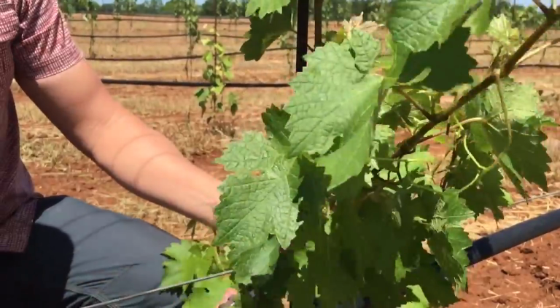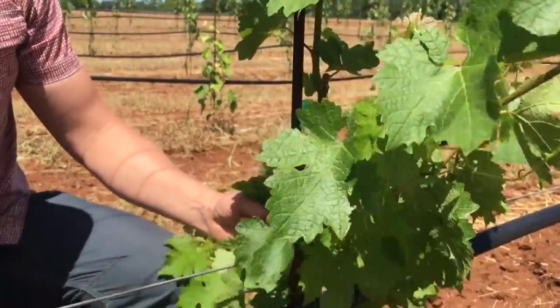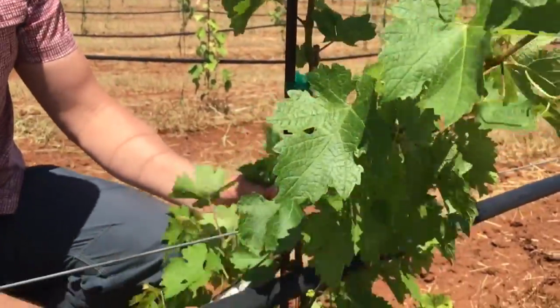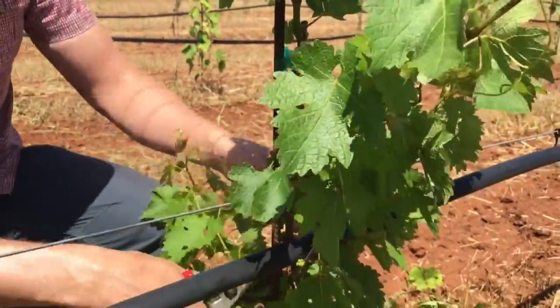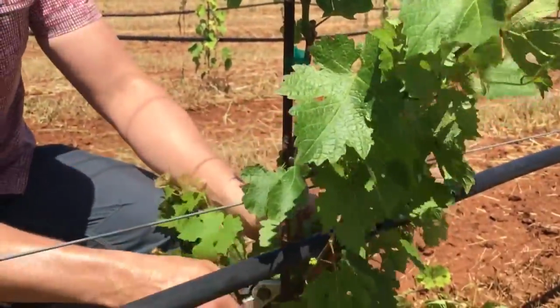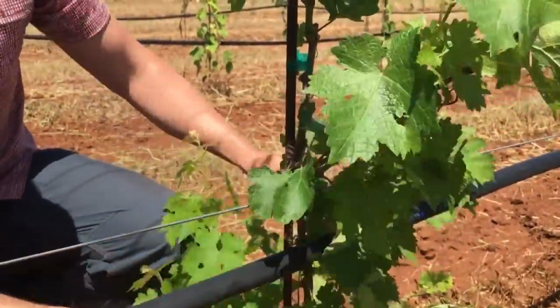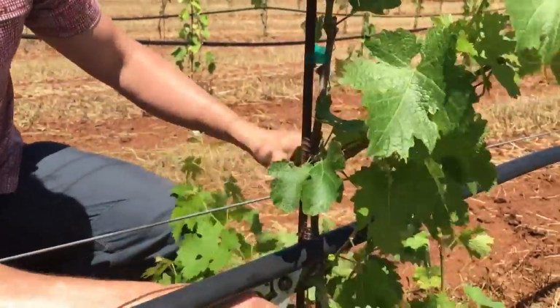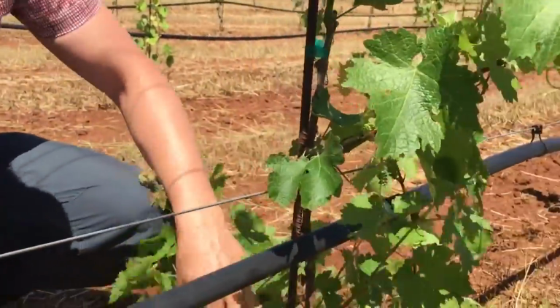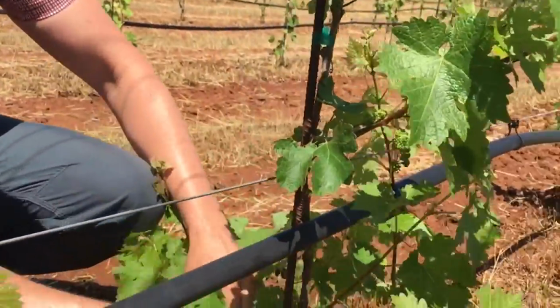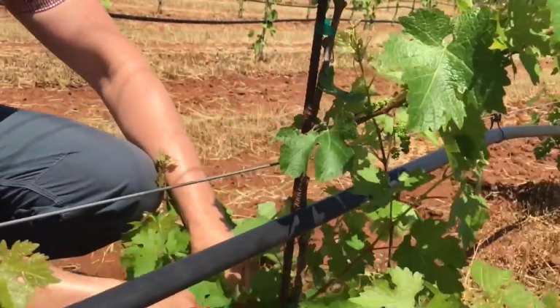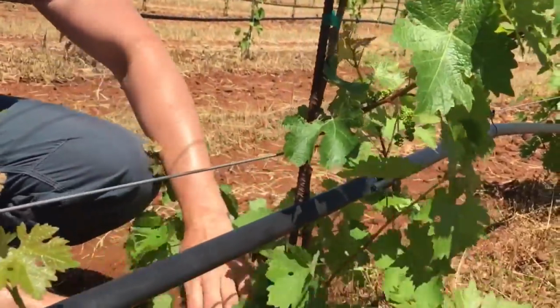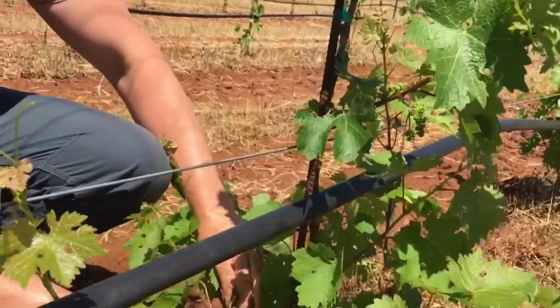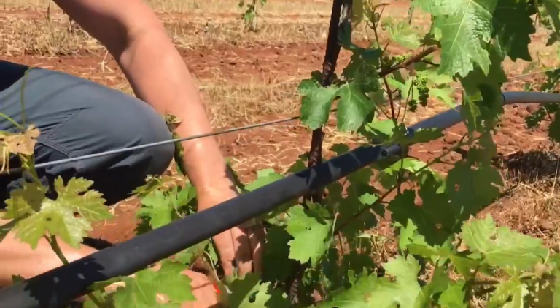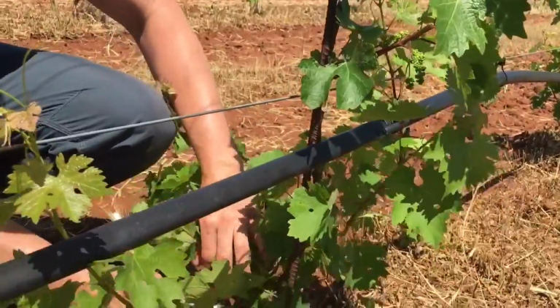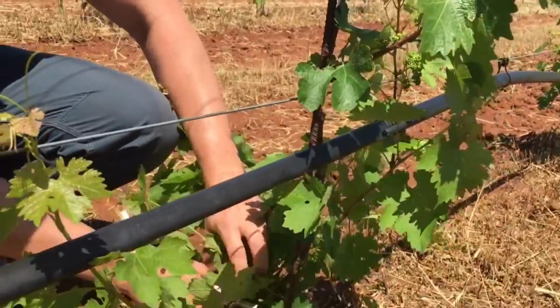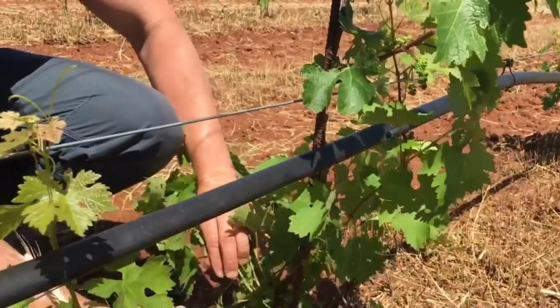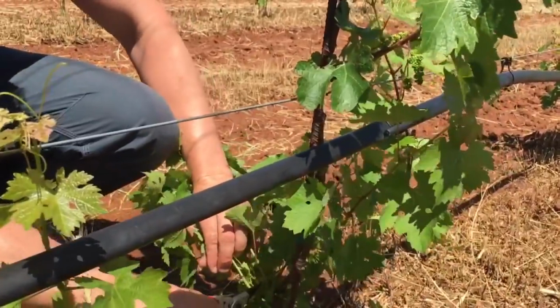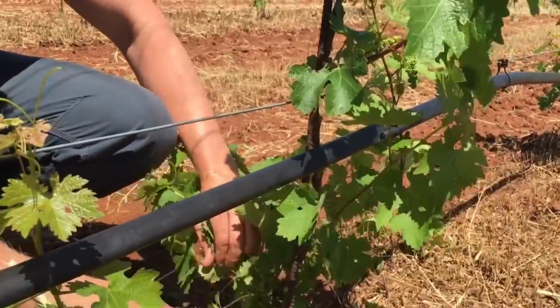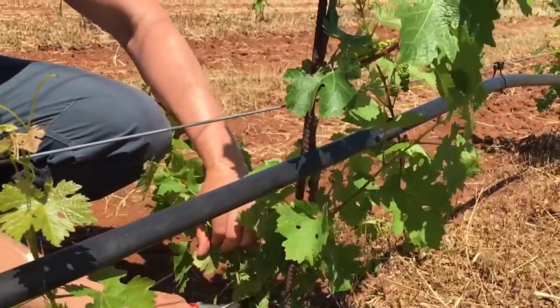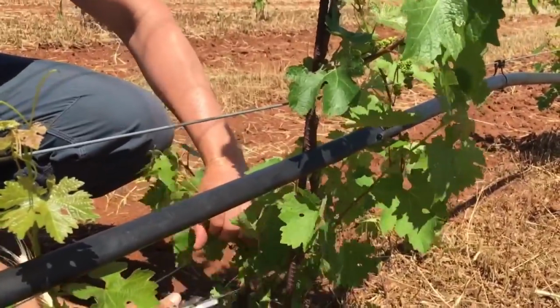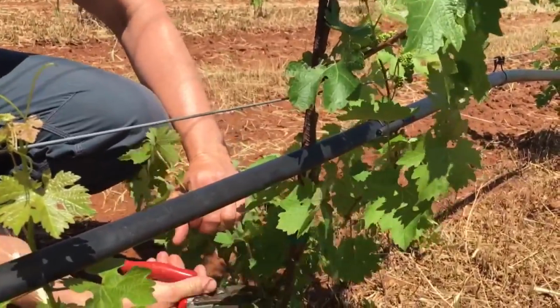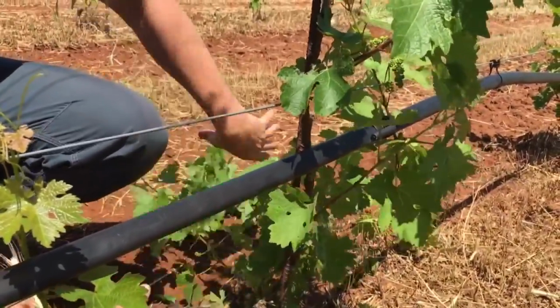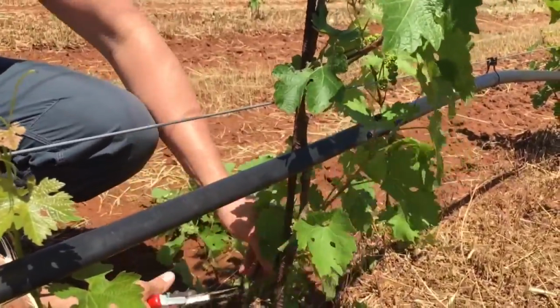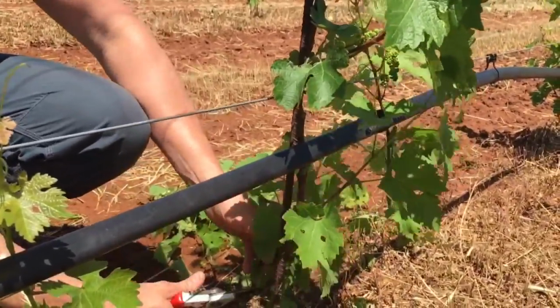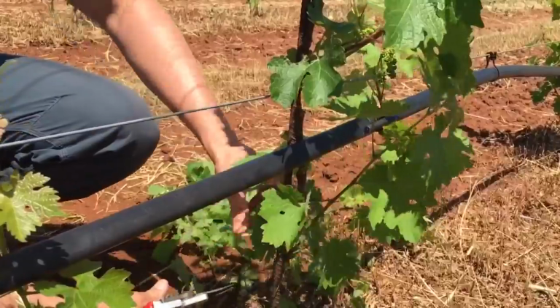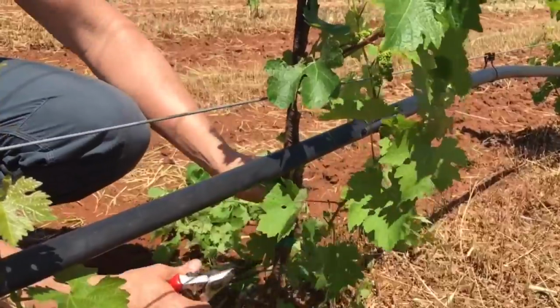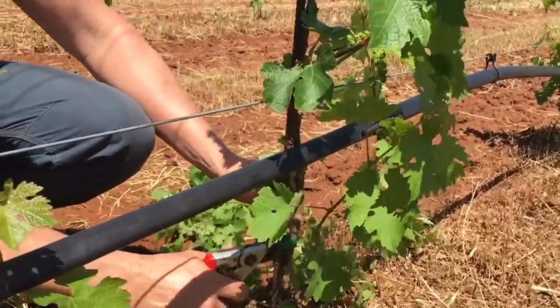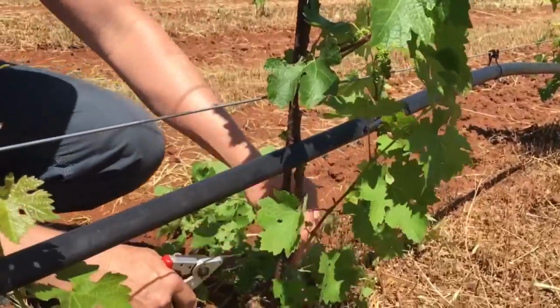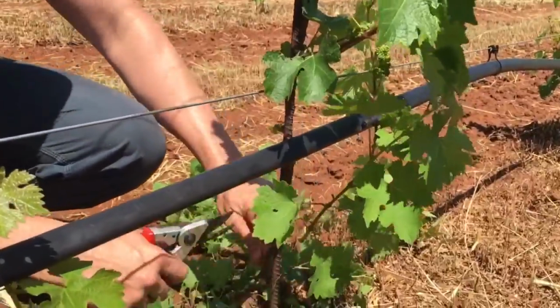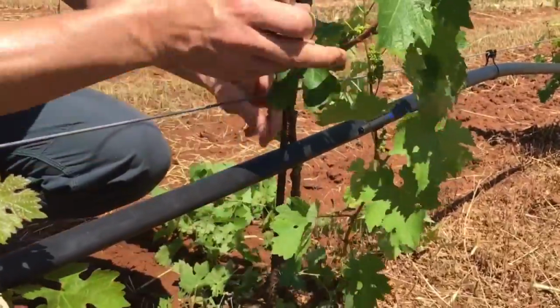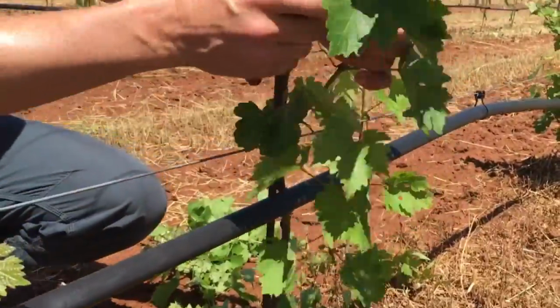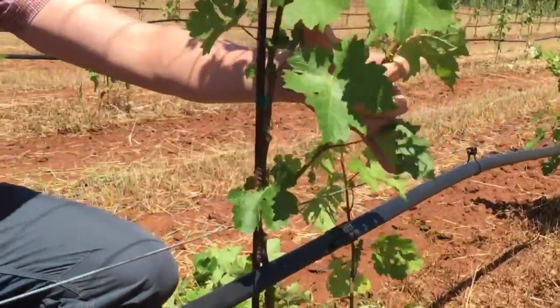I'm going to go ahead and just remove all these lower shoots — sucker them off. I'm going to cut them off so I get a nice clean cut. If they're a little bit smaller, you can take them off by hand without cutting, but because they've hardened a little at the base, I'm now going to have to come through and make some cuts with my pruning shears.